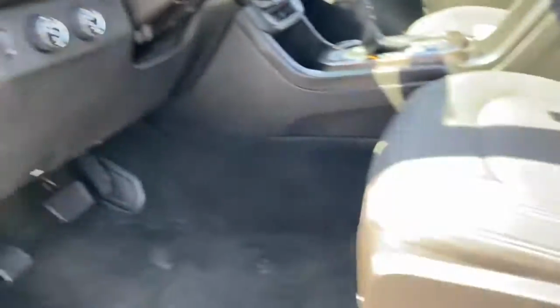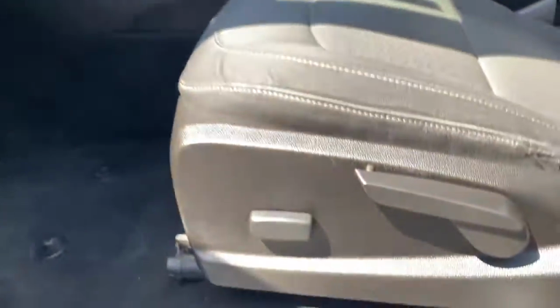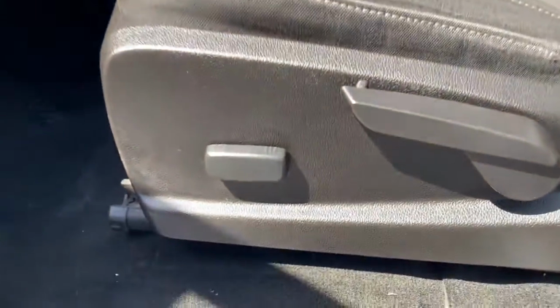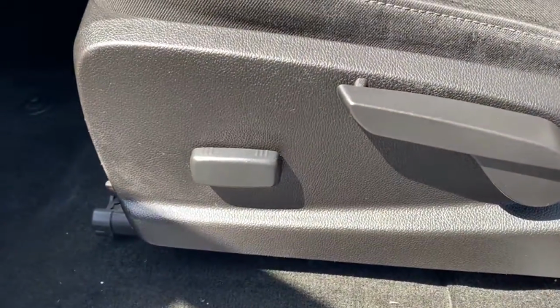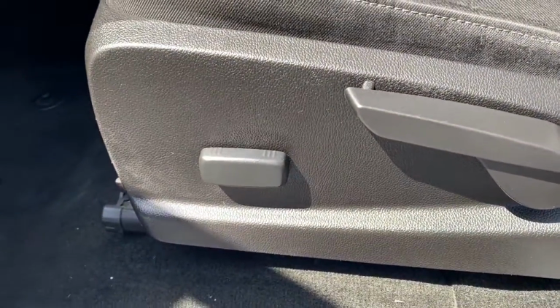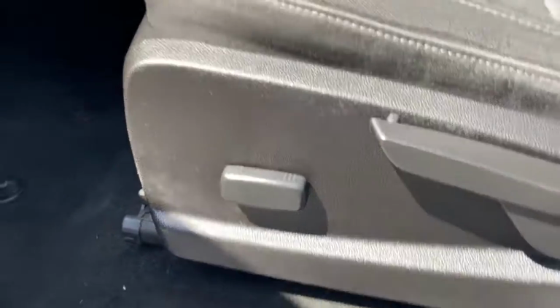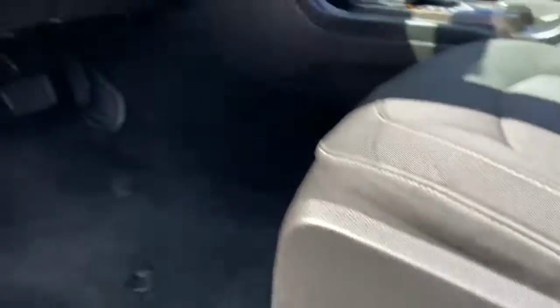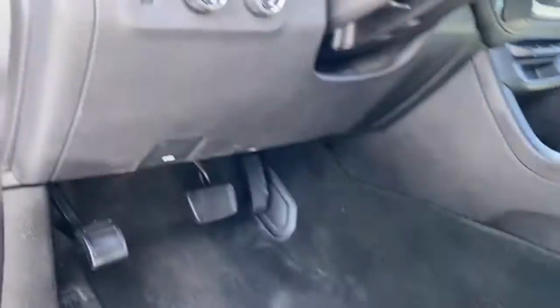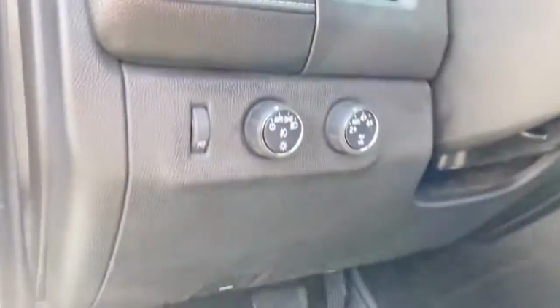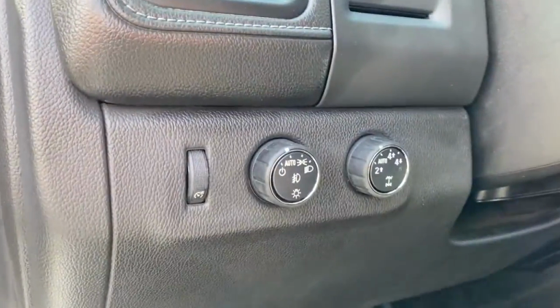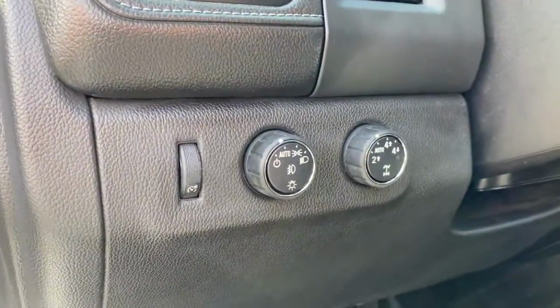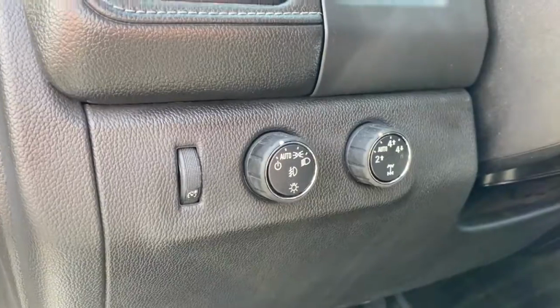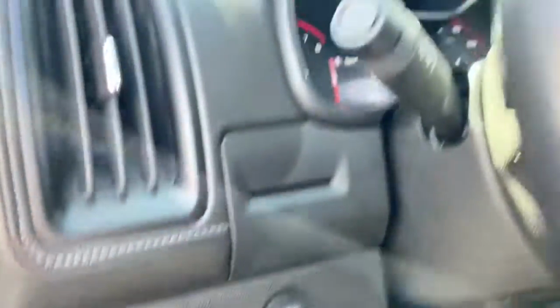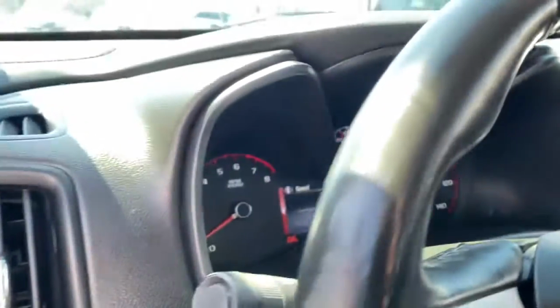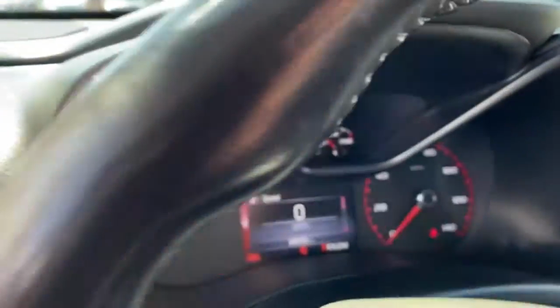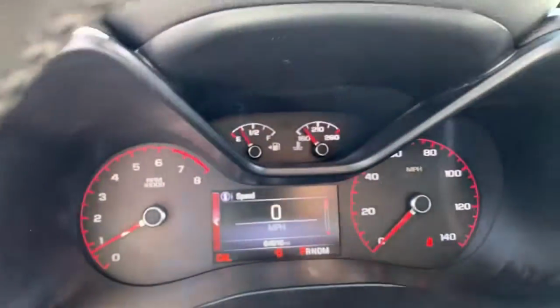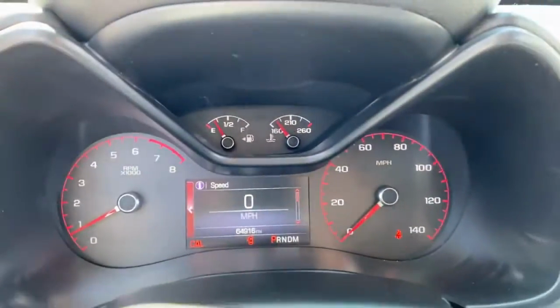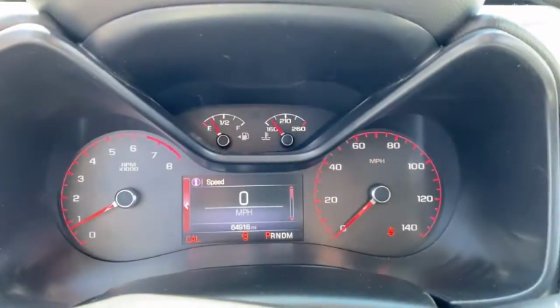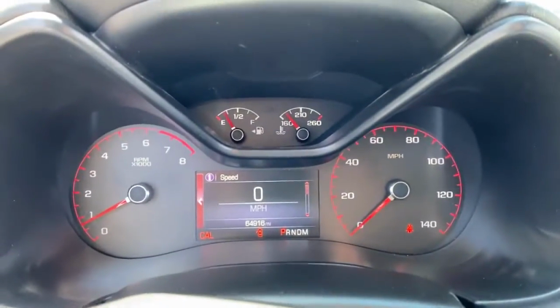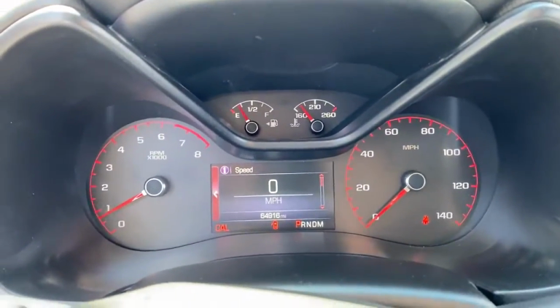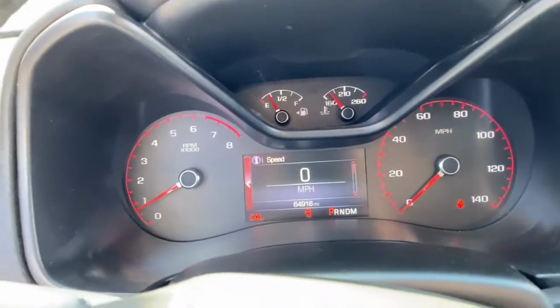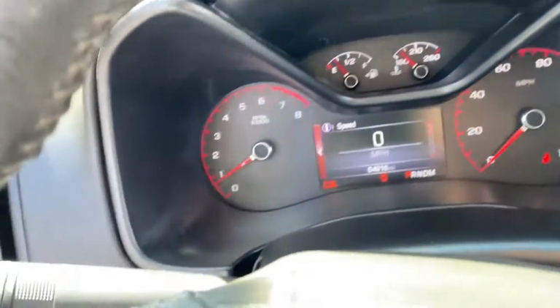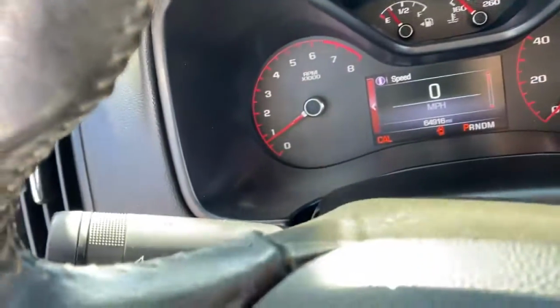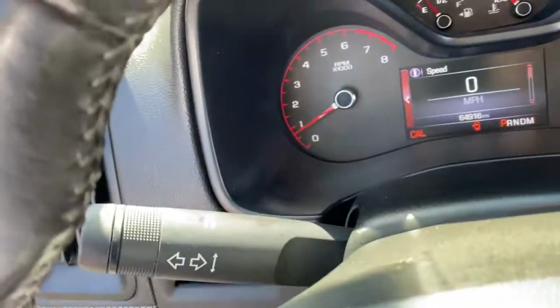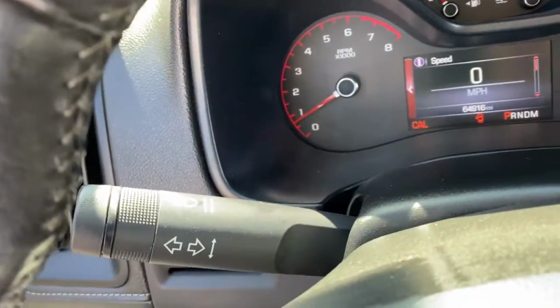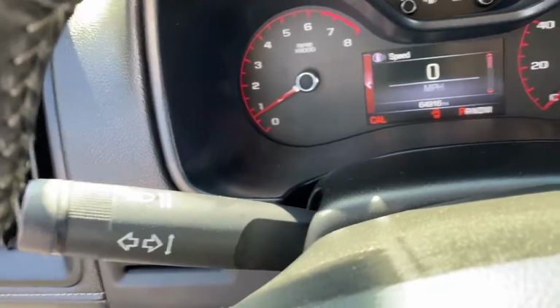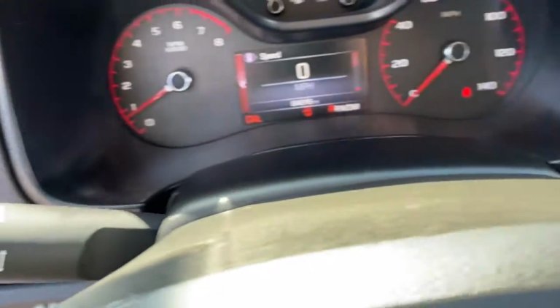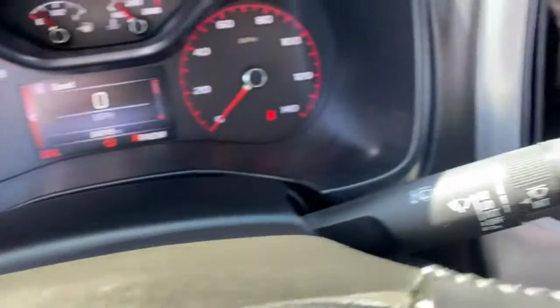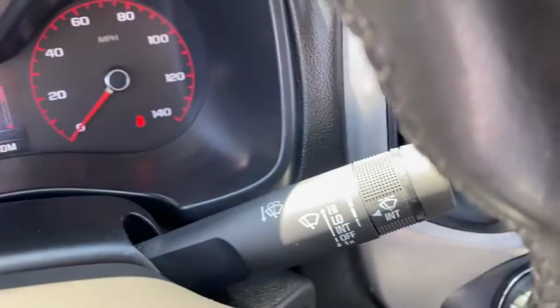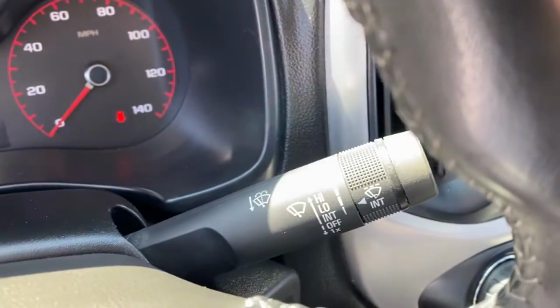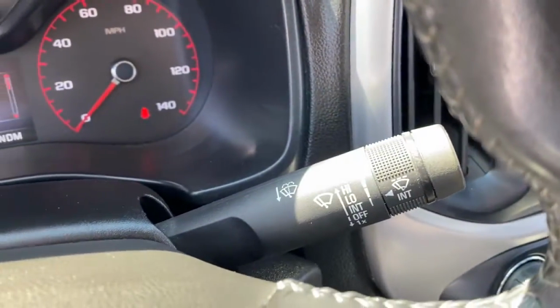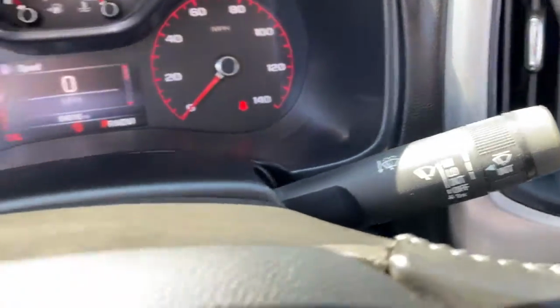The following are some of this vehicle's highlighted options: navigation system, keyless entry, fog lamps, electronic stability control.